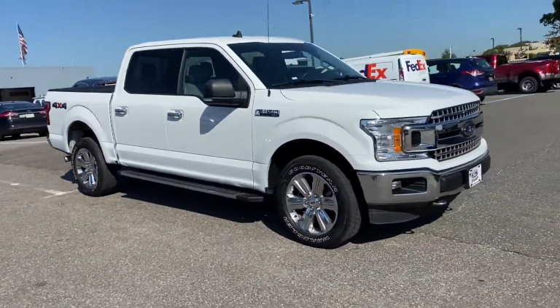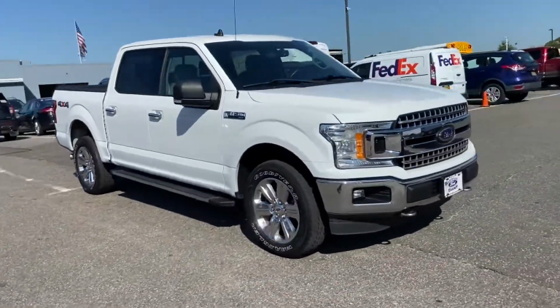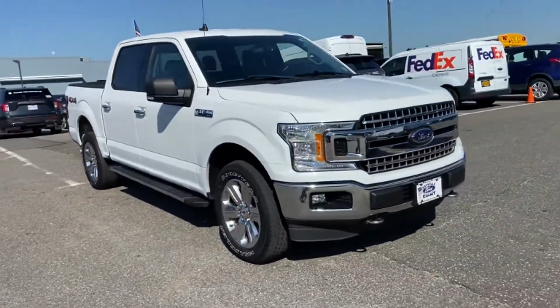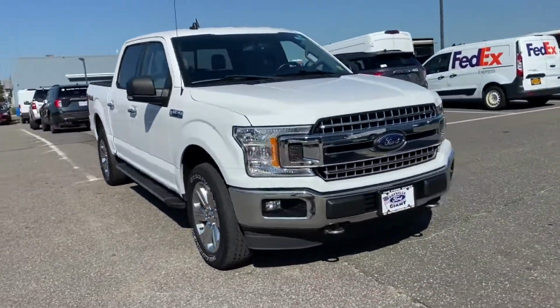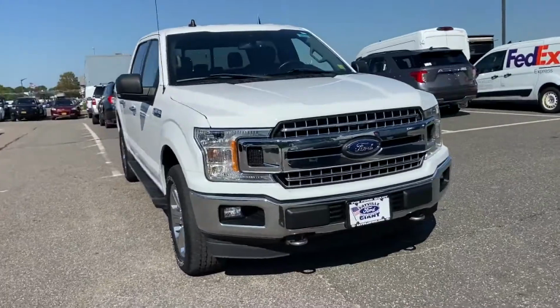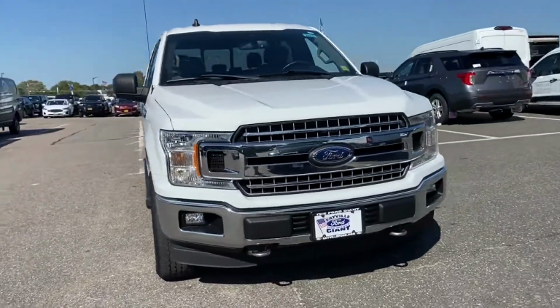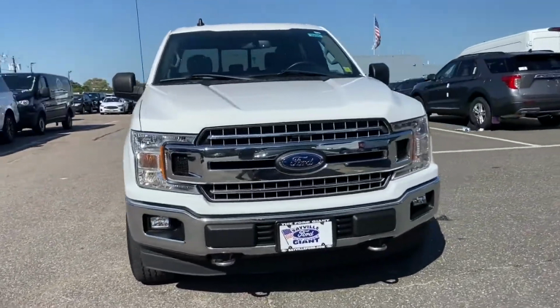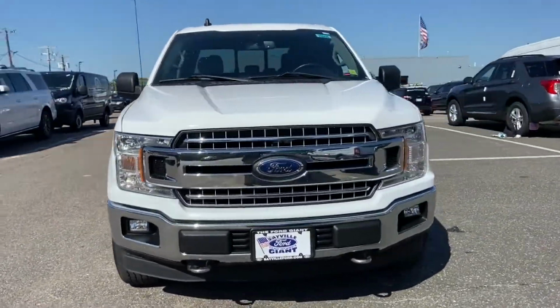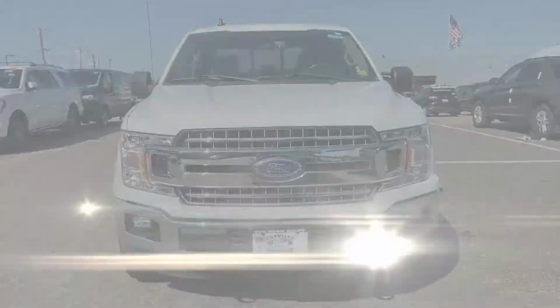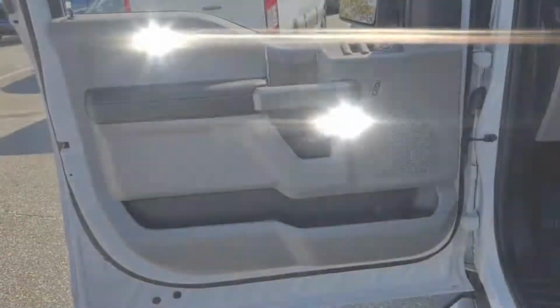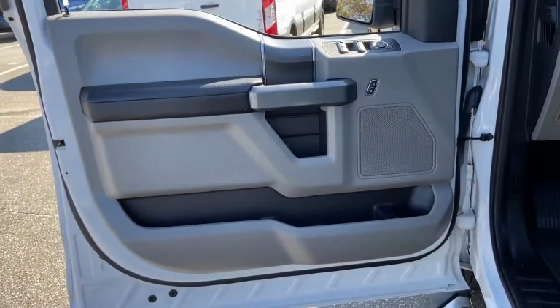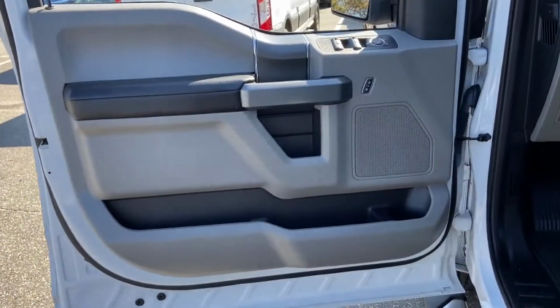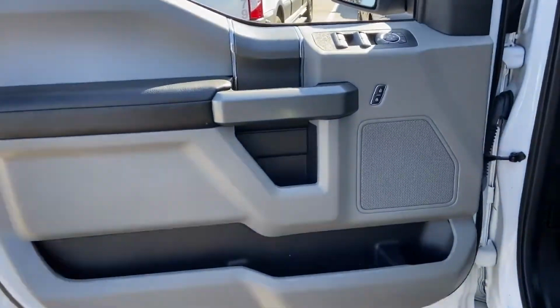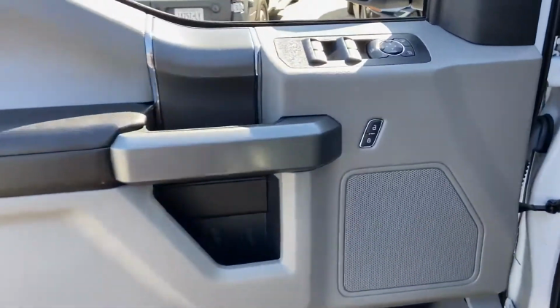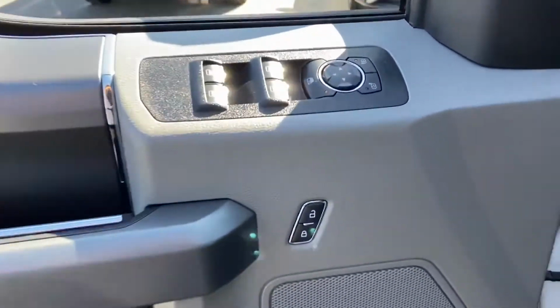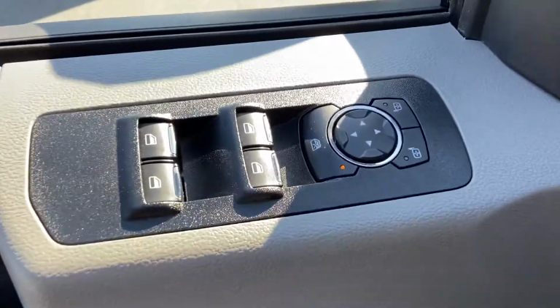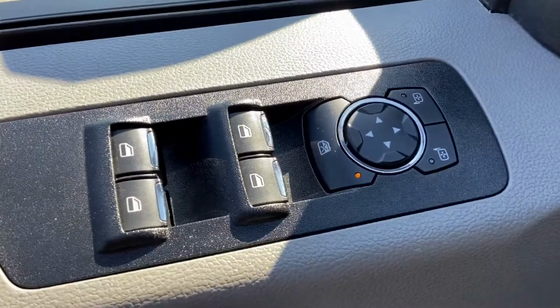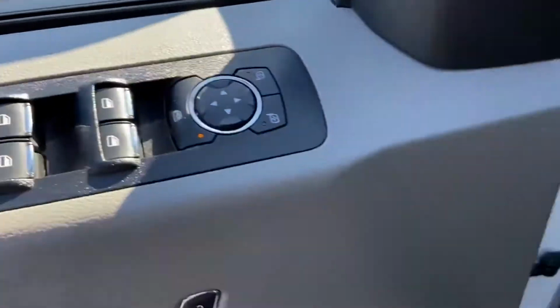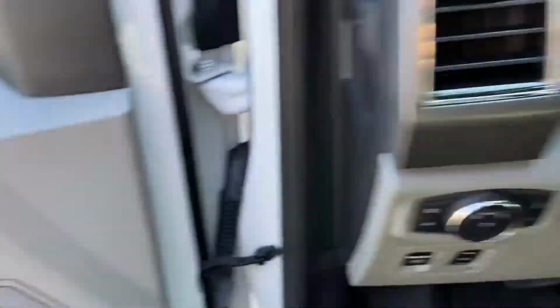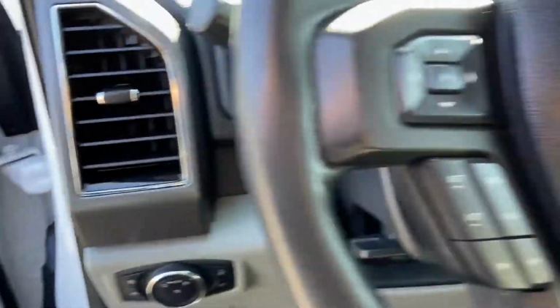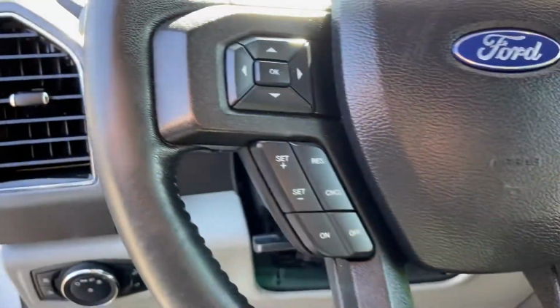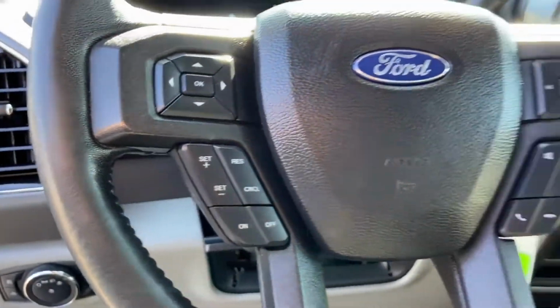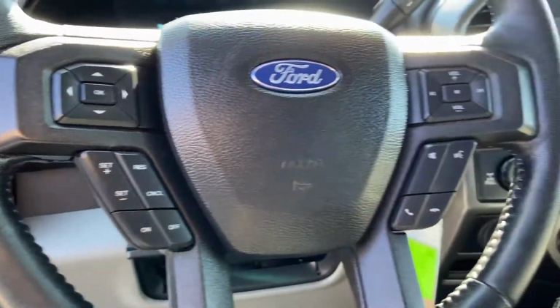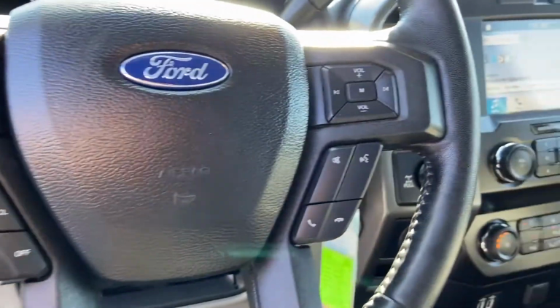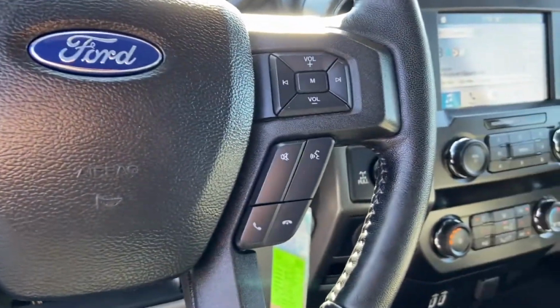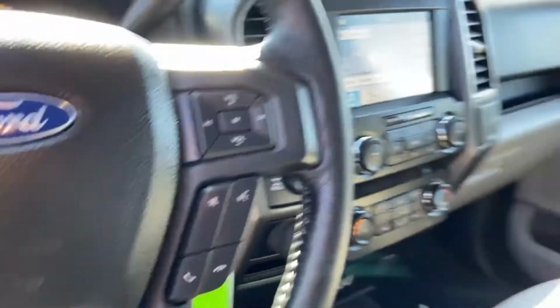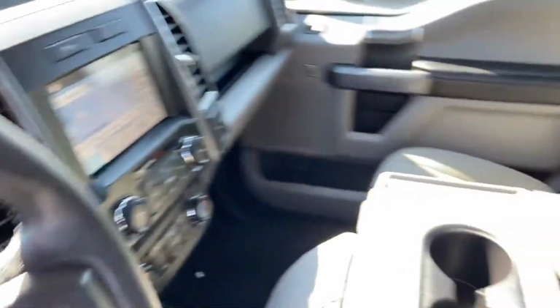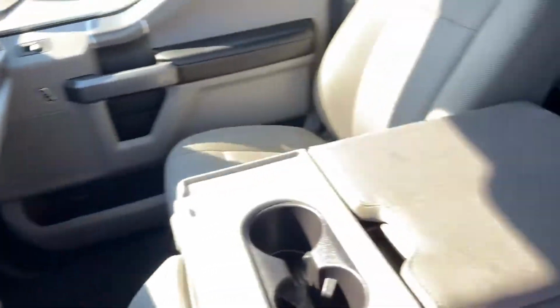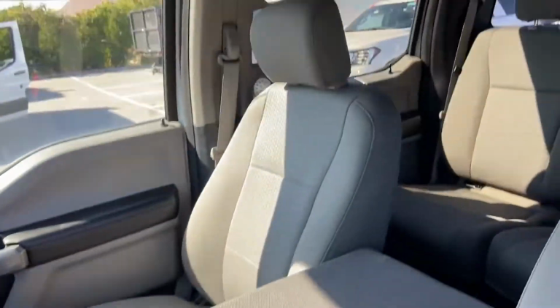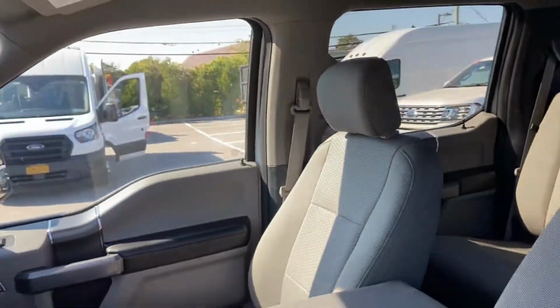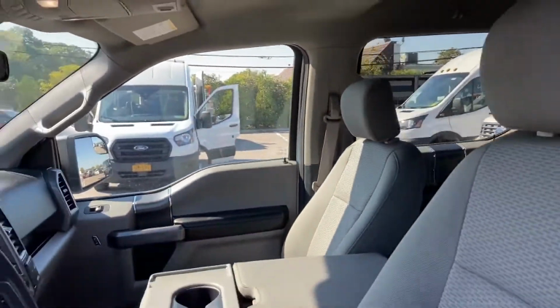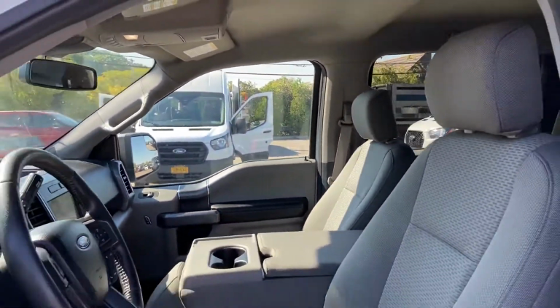Schedule a test drive now before this model is gone. Sayville Ford has been family owned and operated for three generations, over 60 years. Sayville Ford's focus on complete customer satisfaction has earned us a reputation as a leader in the automotive industry.